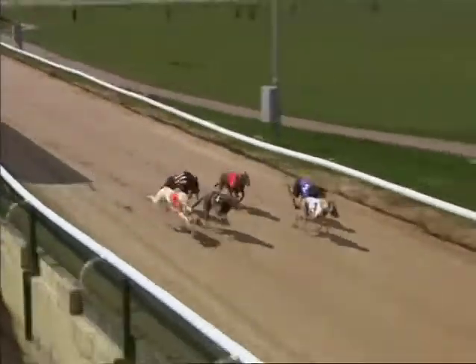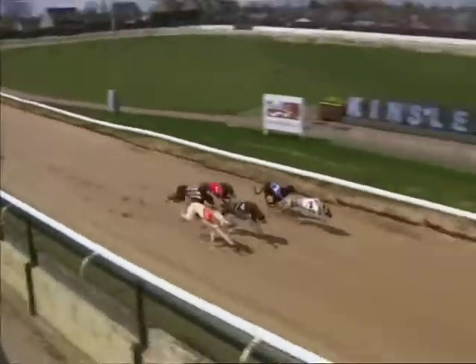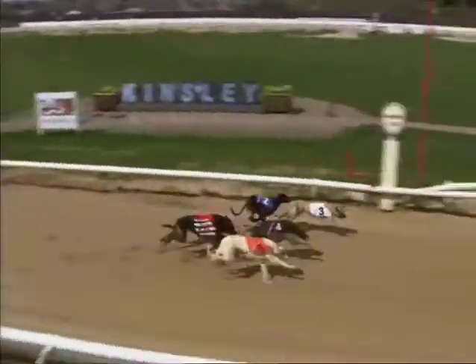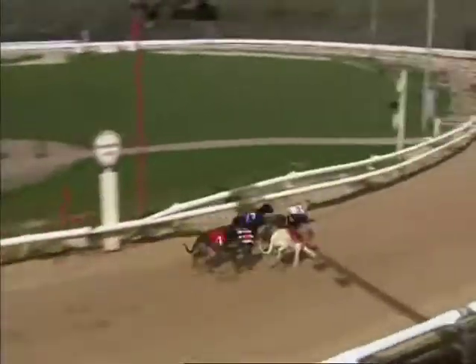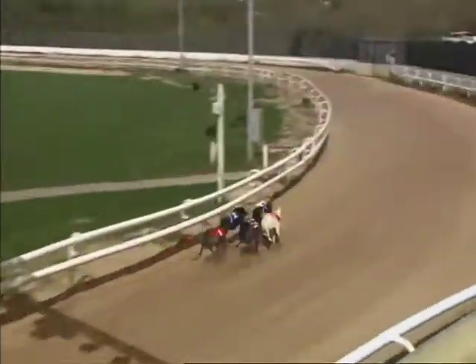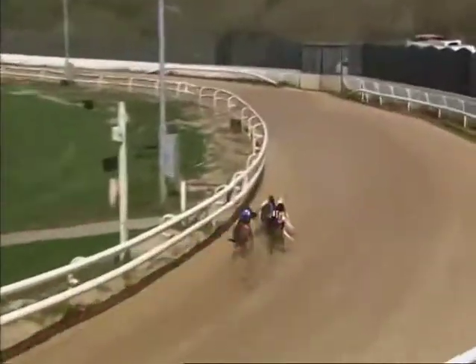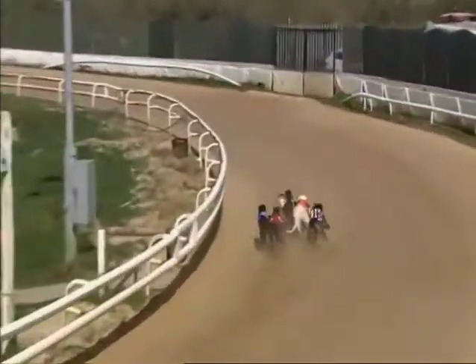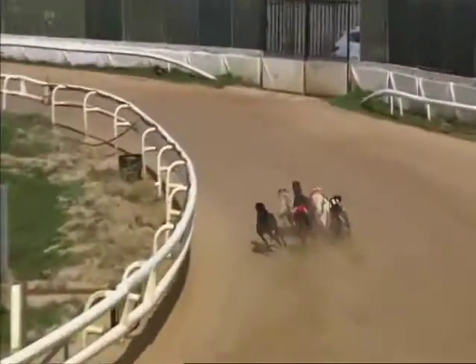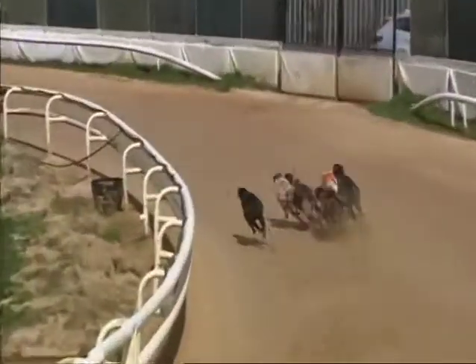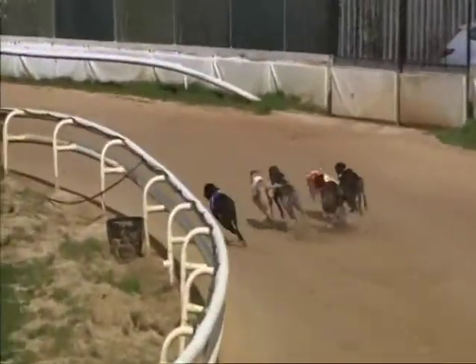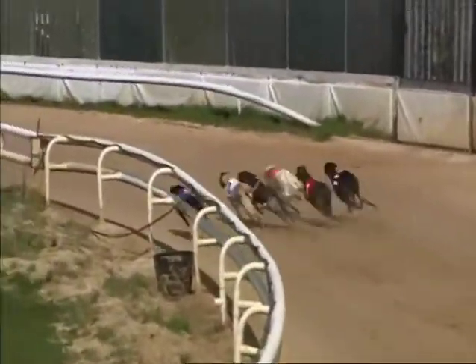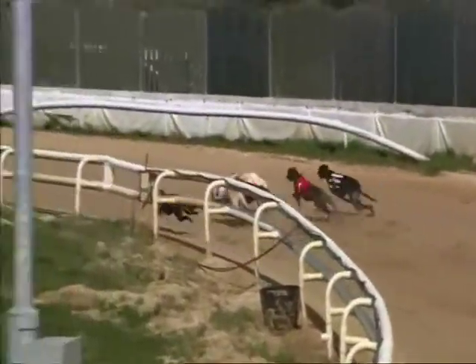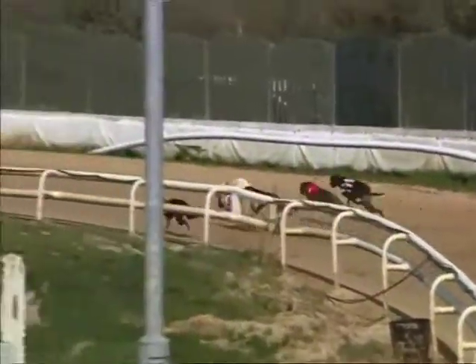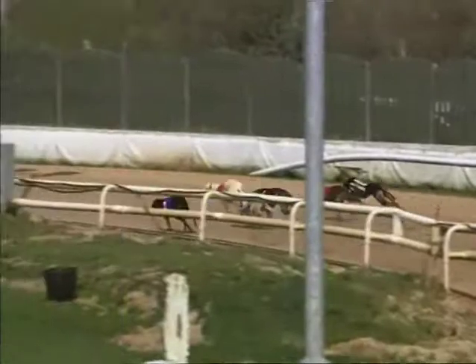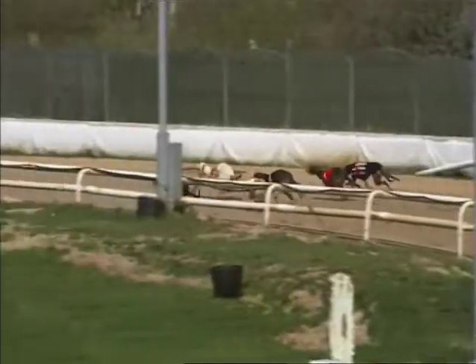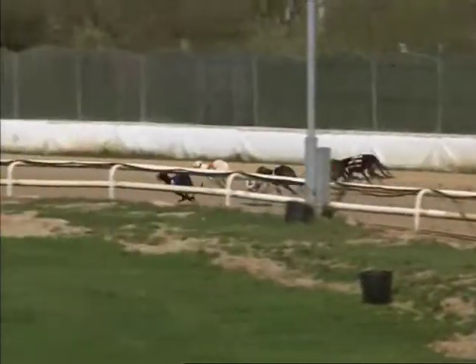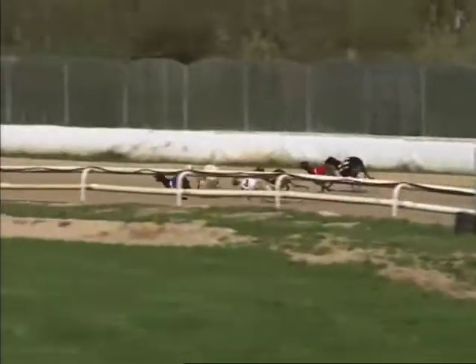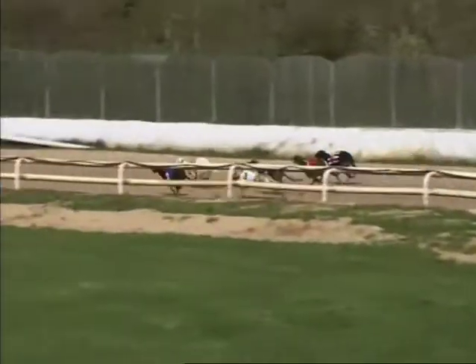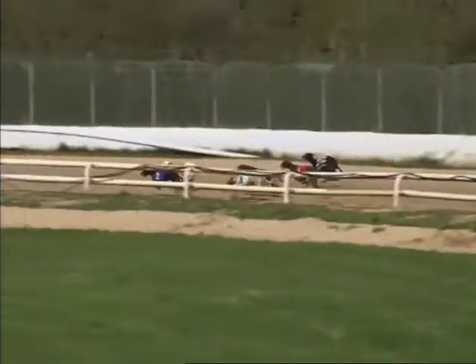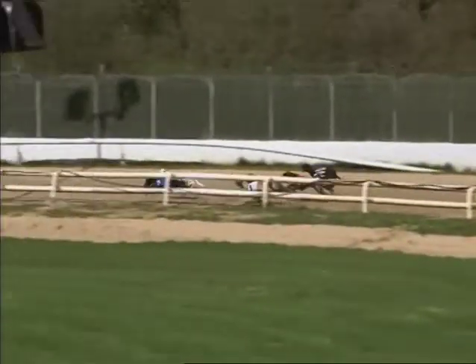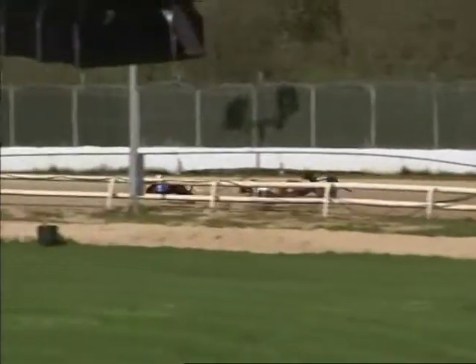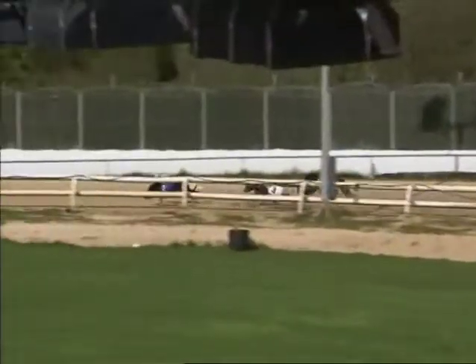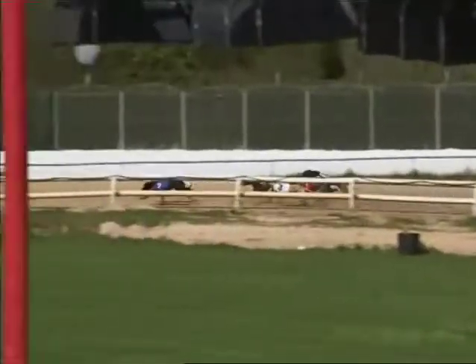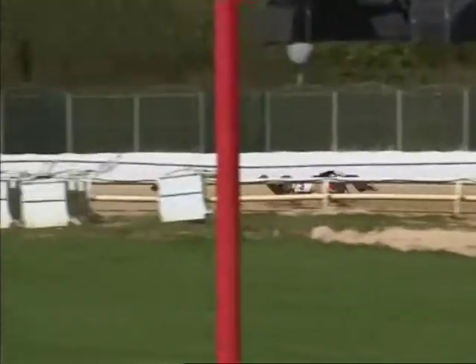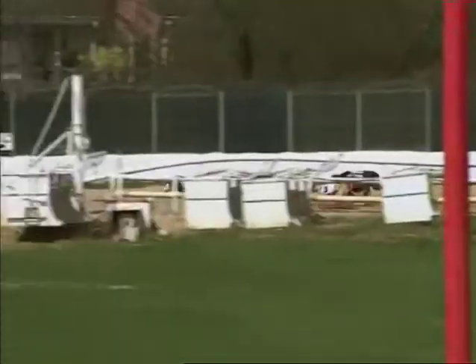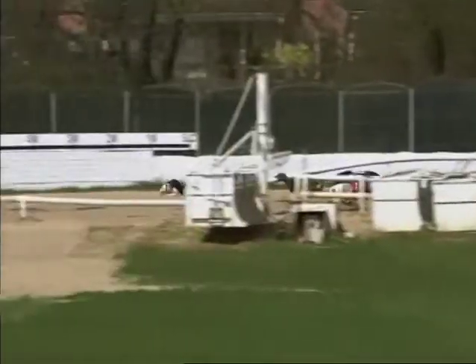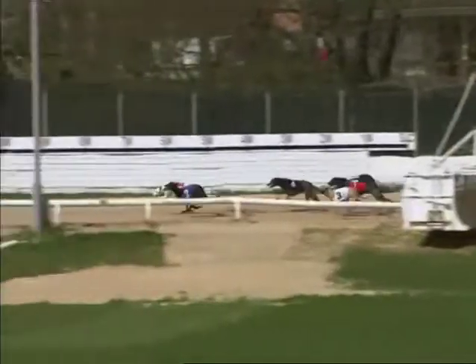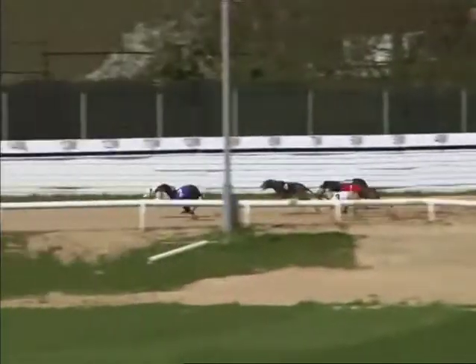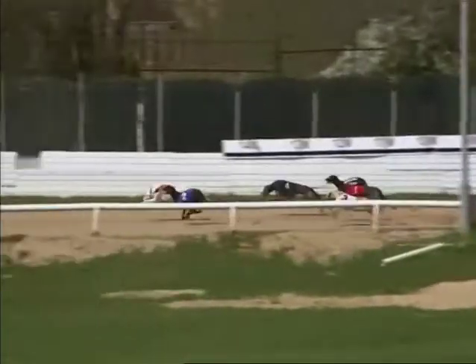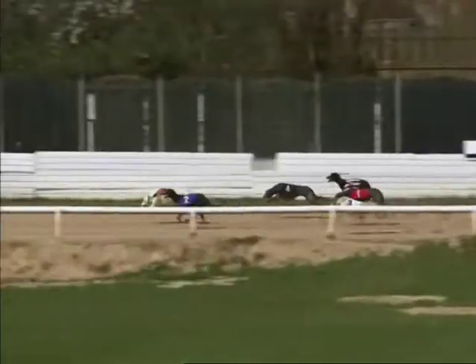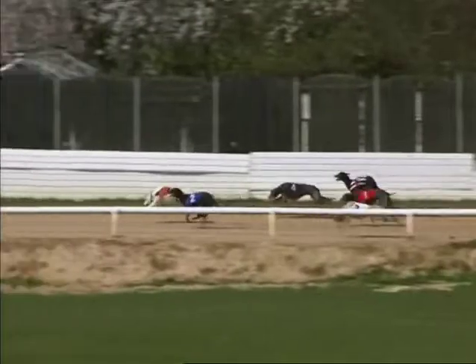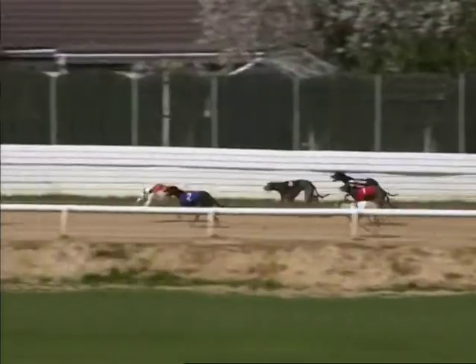They're all bunched up as they go to the first three. Just about leads. Two slips through on the inside, followed by five. Two and five go up the back straight together. Udil, Sweeney, and Karajin Honey.